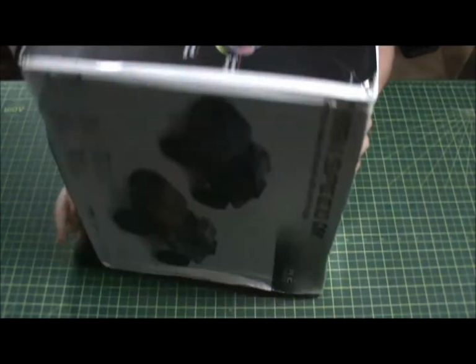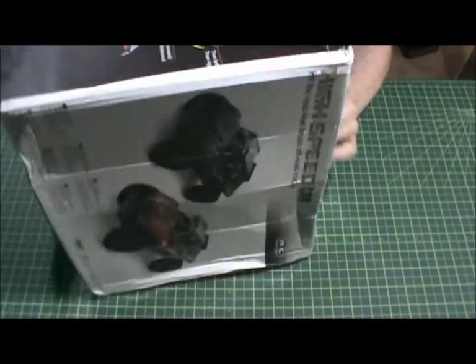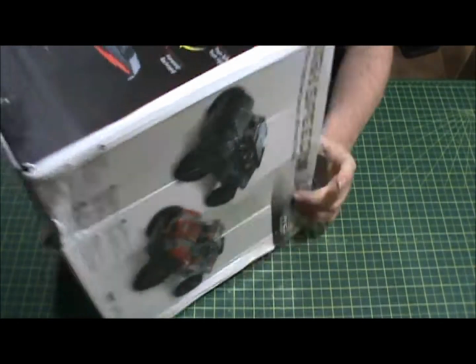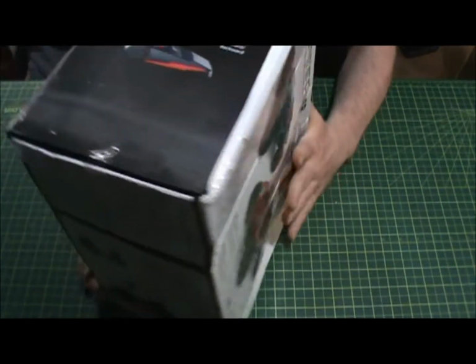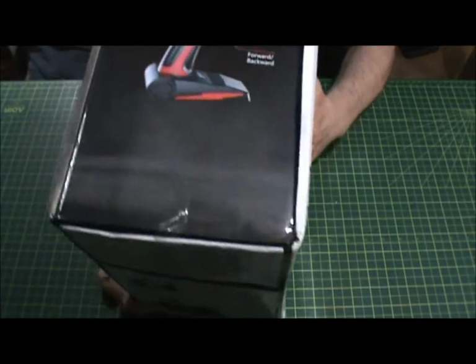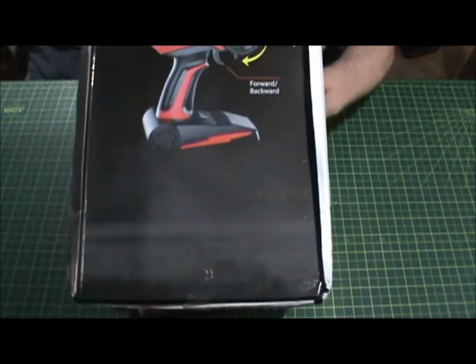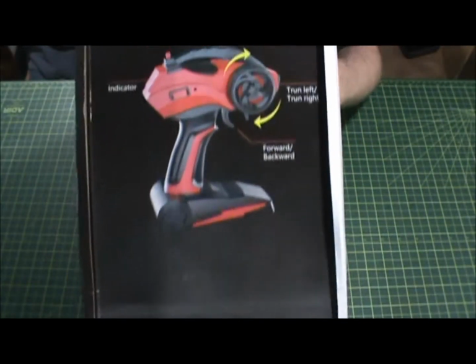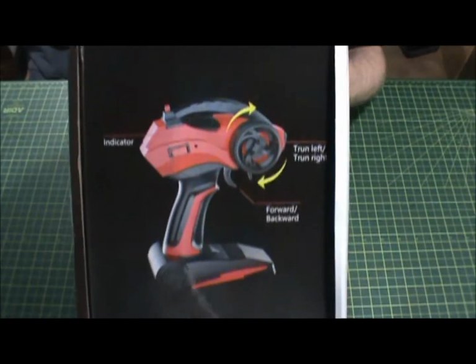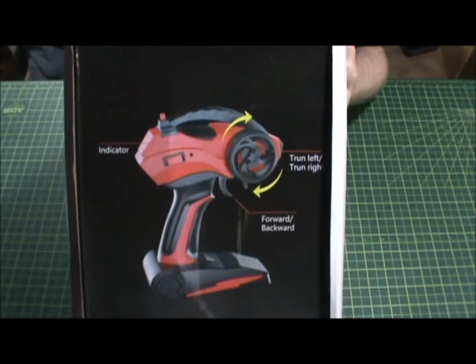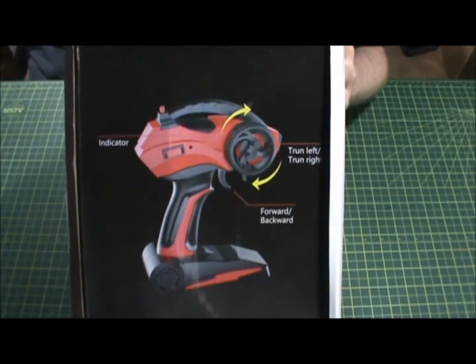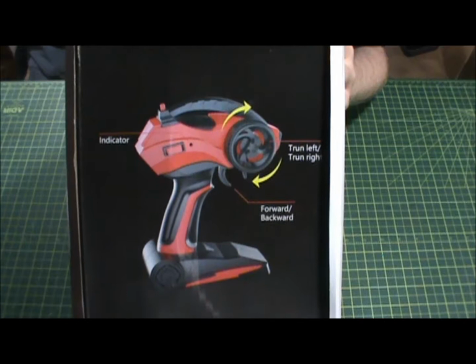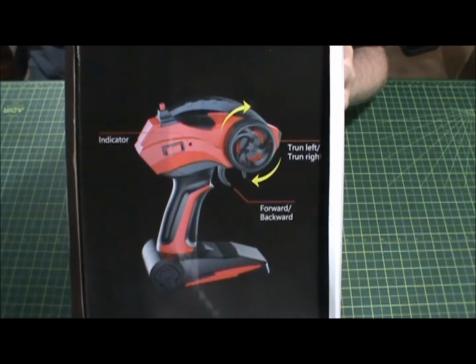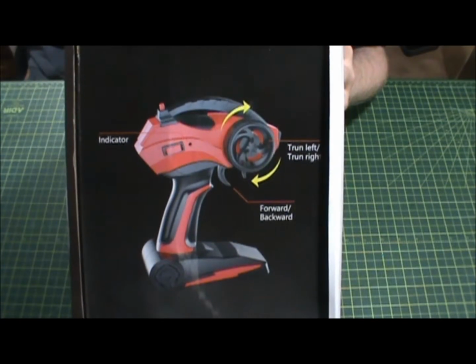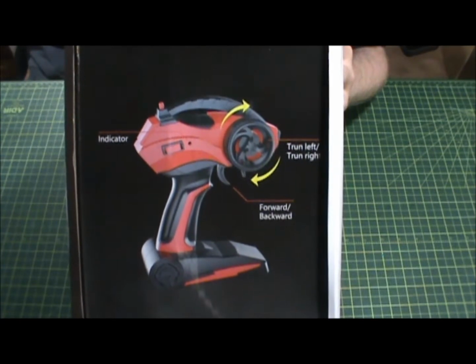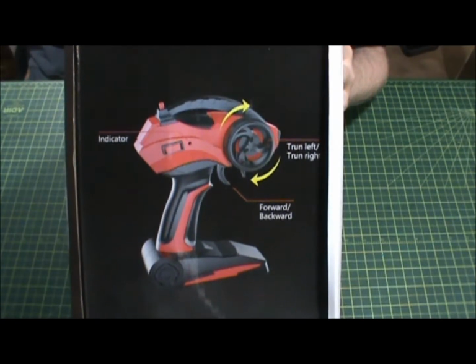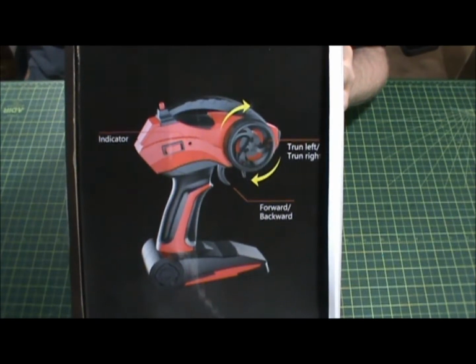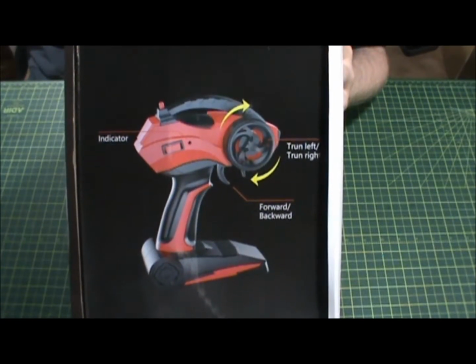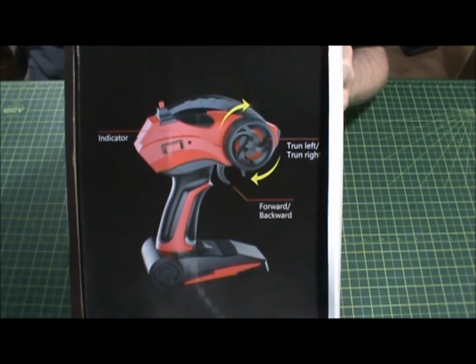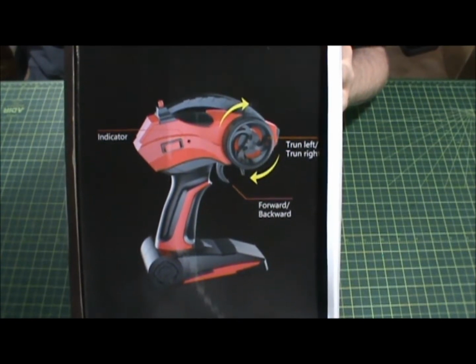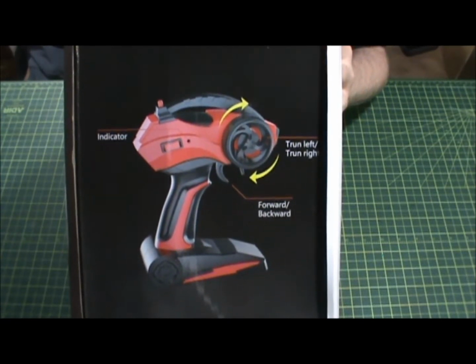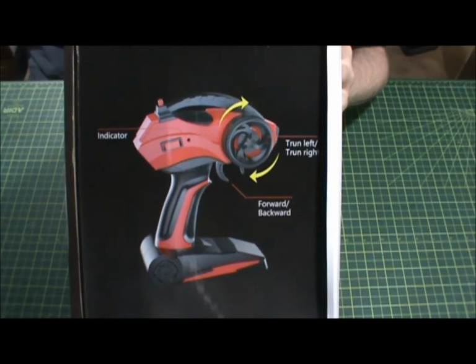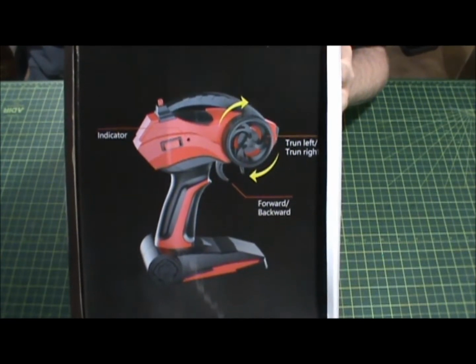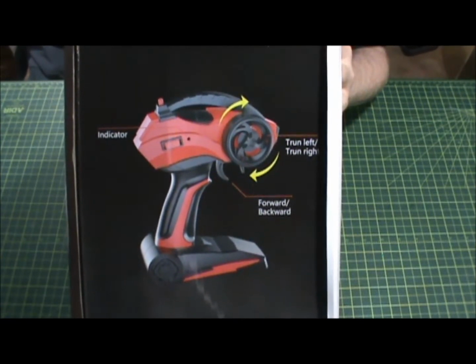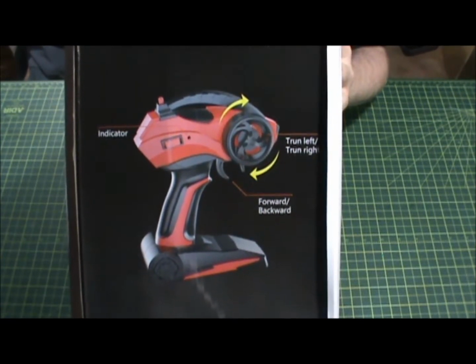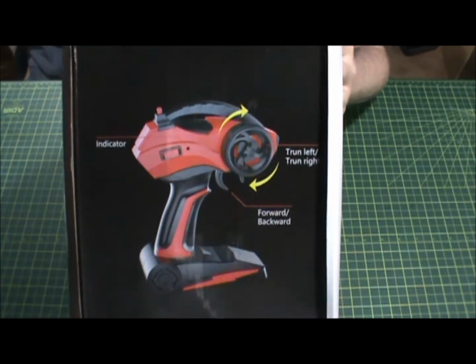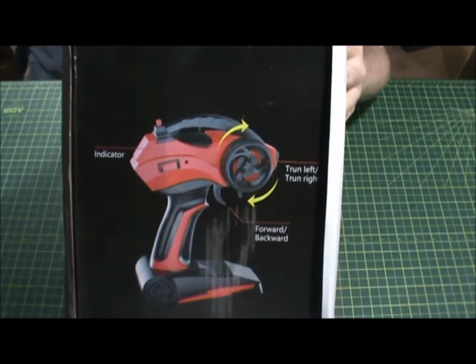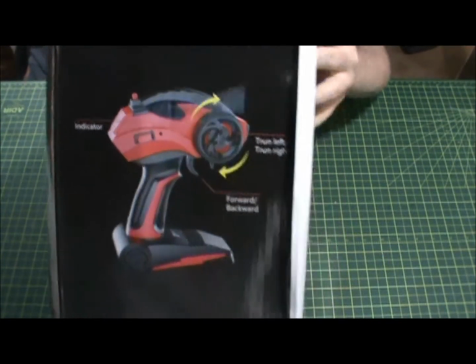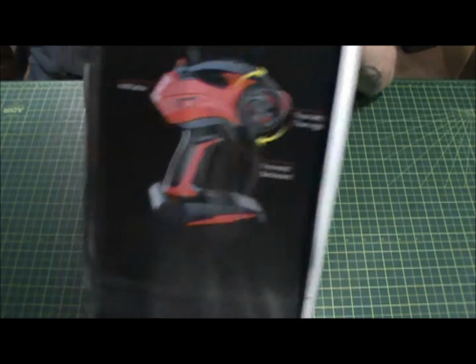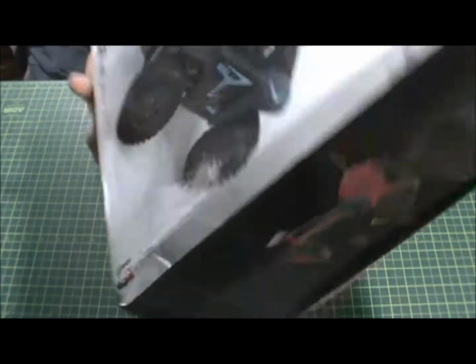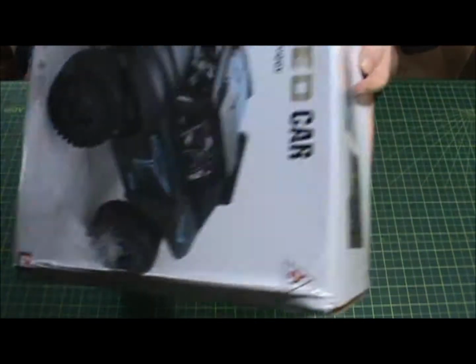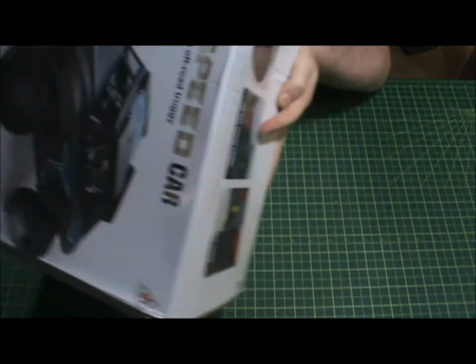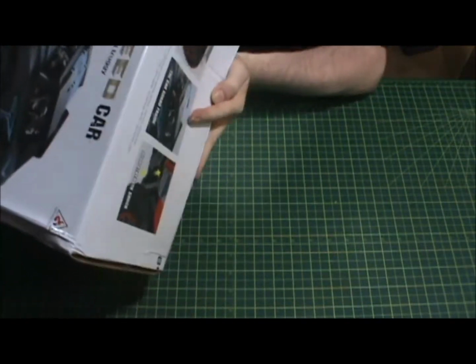The remote shows instructions: turn left and right, forward and reverse, and there's an indicator — which is pretty cool, I'm glad there's an indicator.